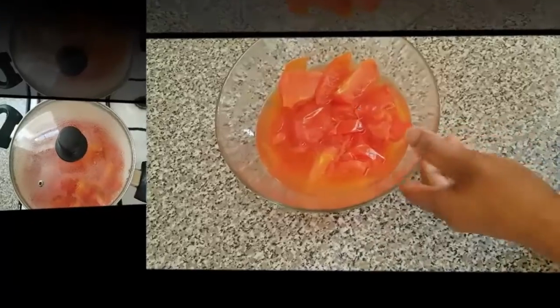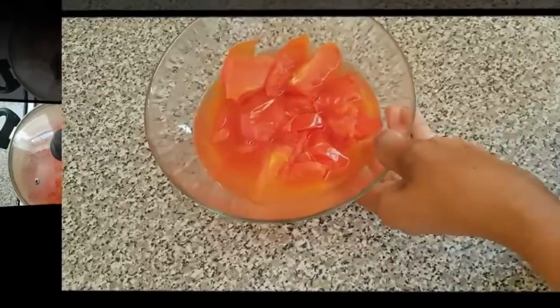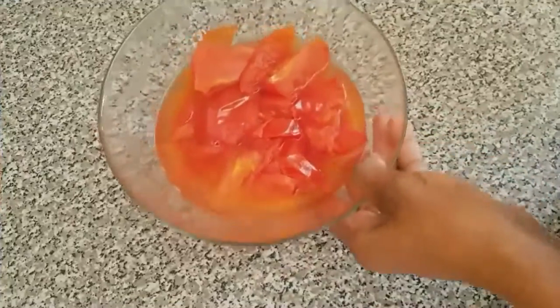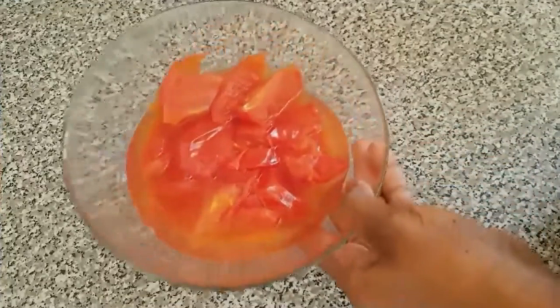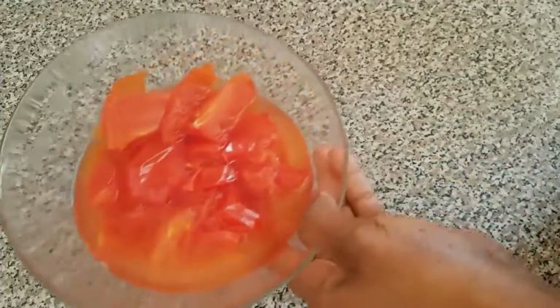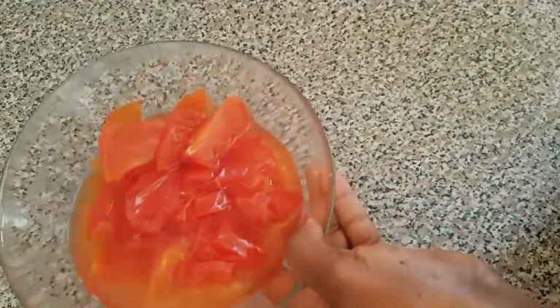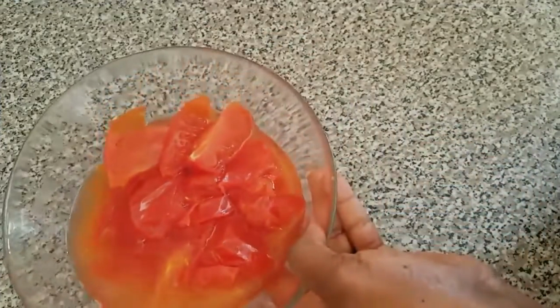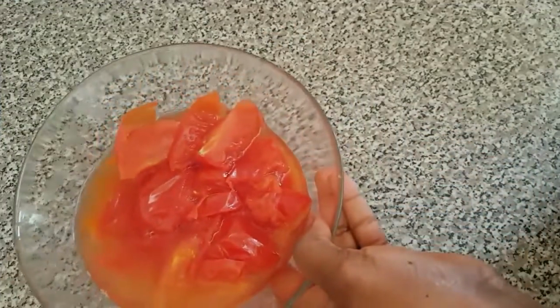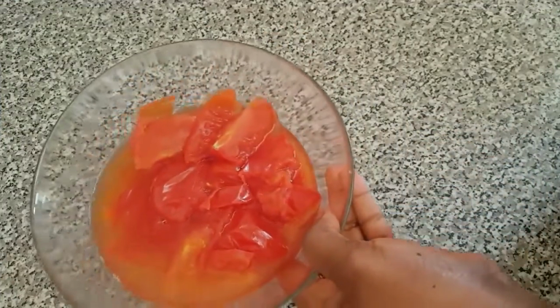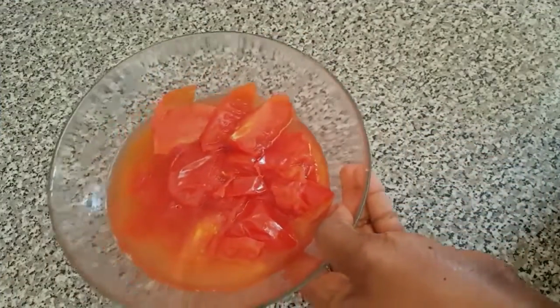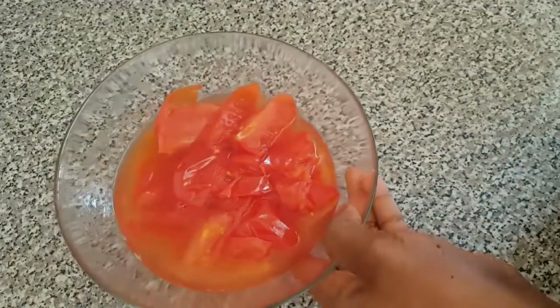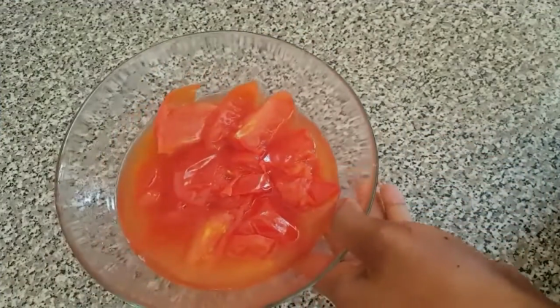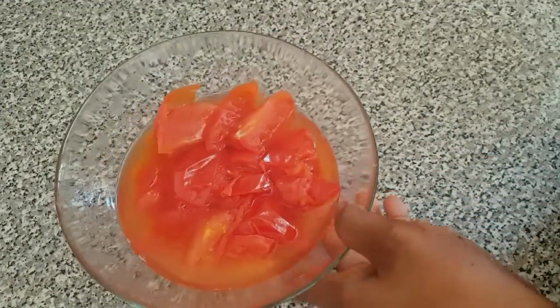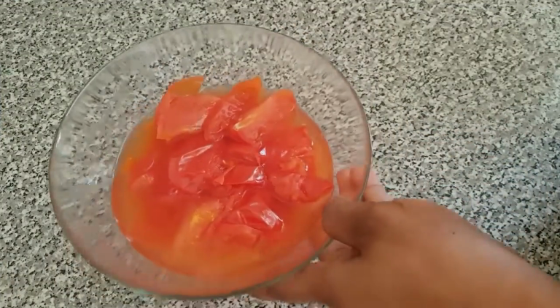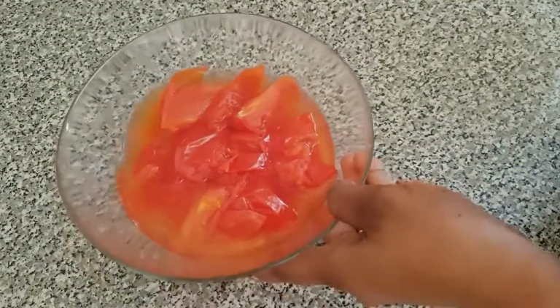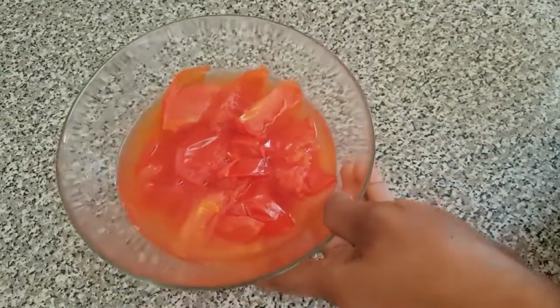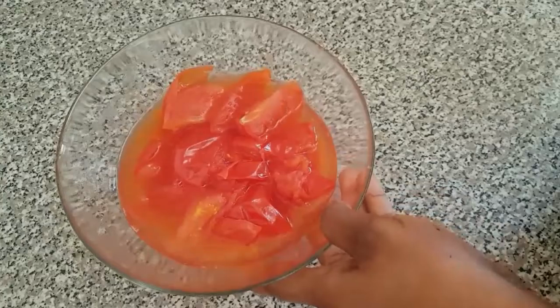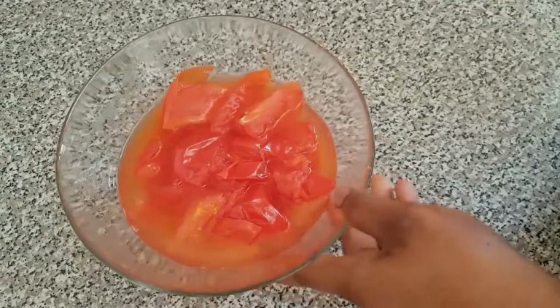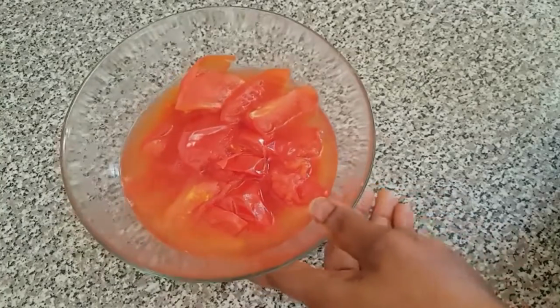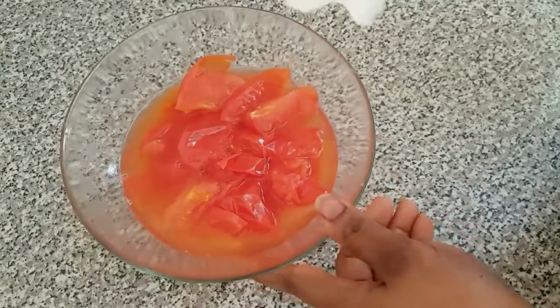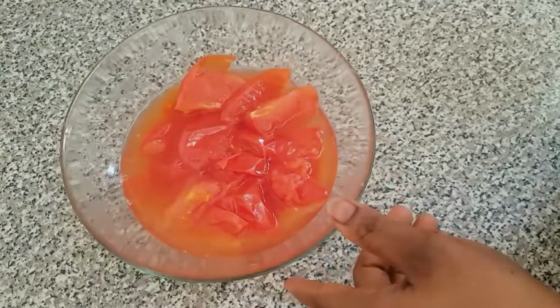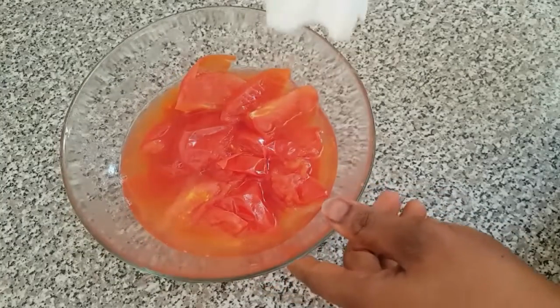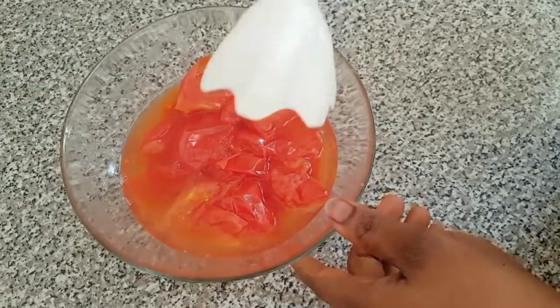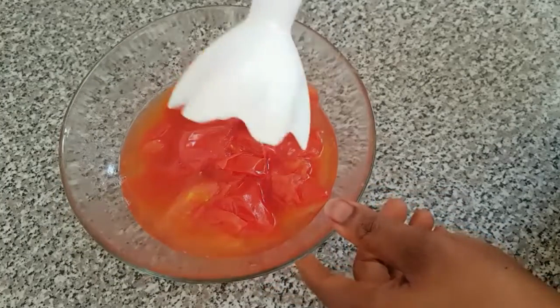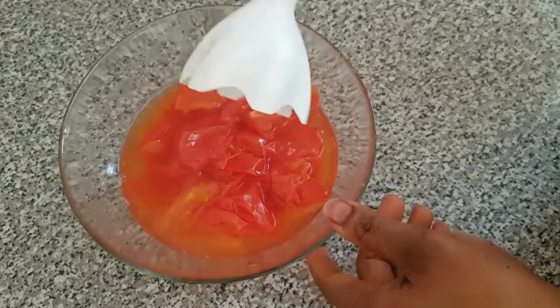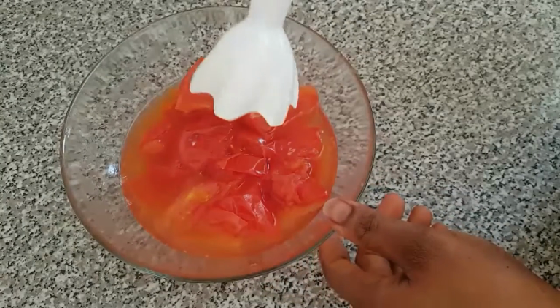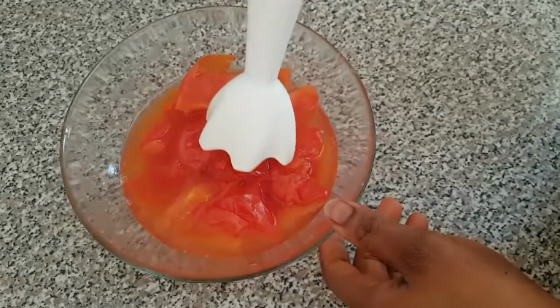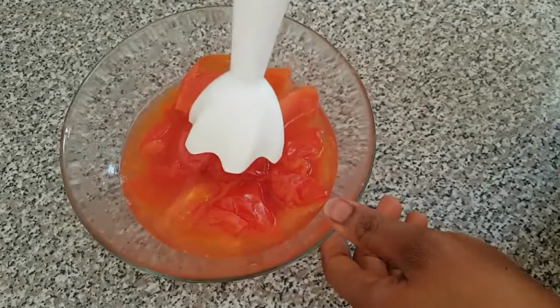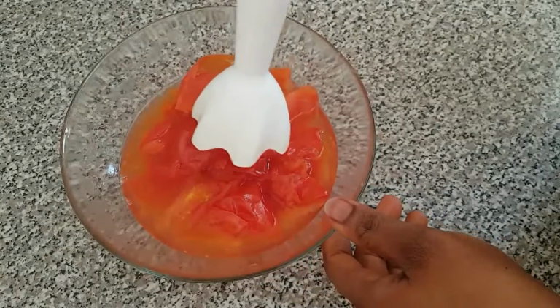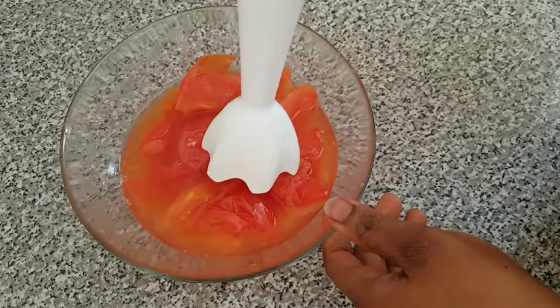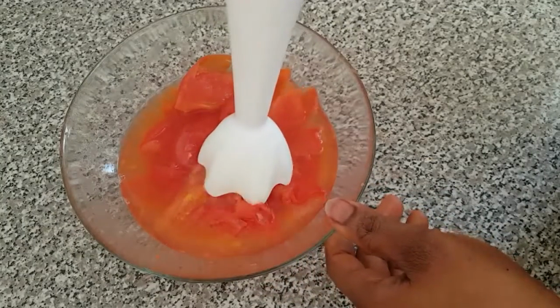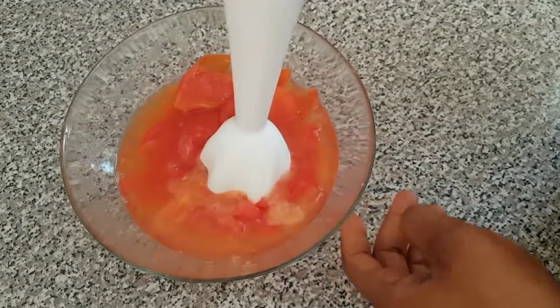Guys, here are our tomatoes. I just brought them off from the fire and this is the time for me to start blending.